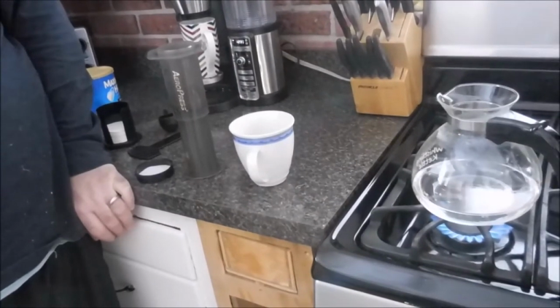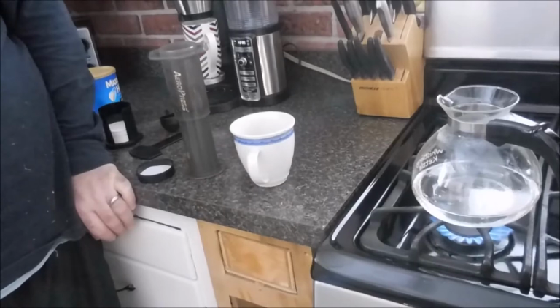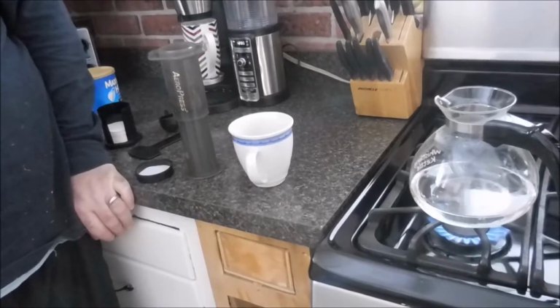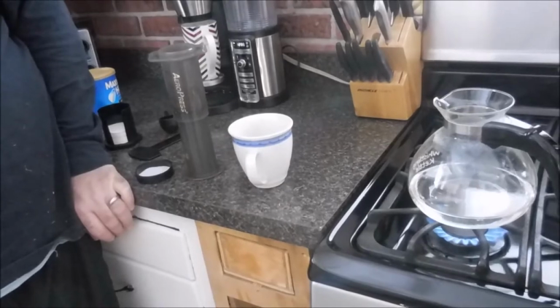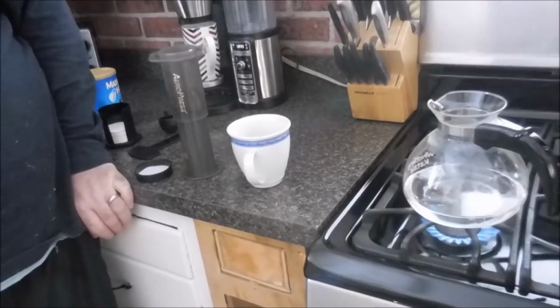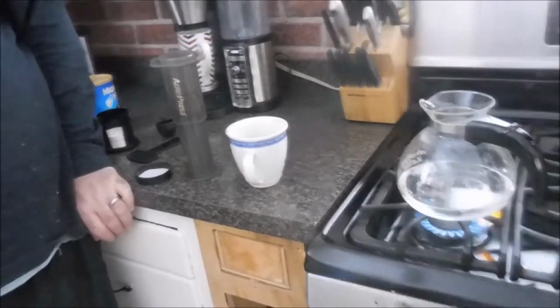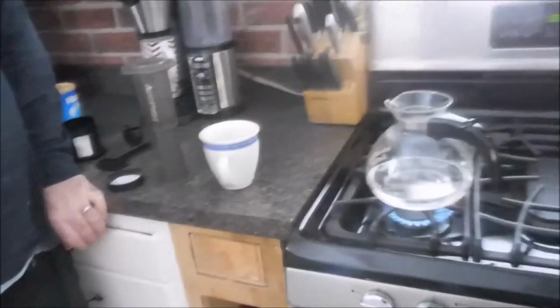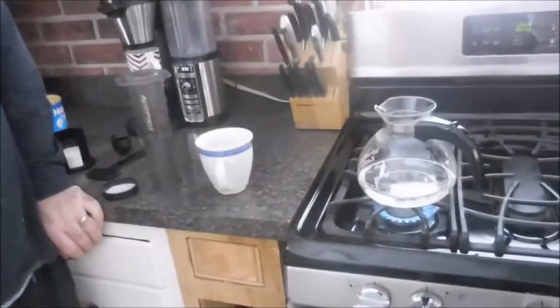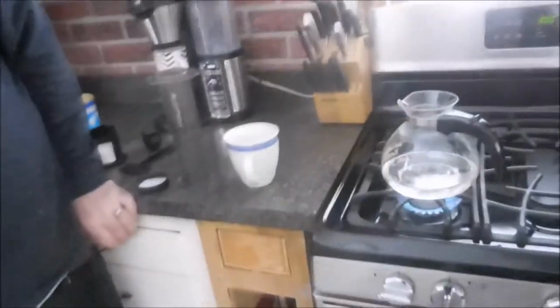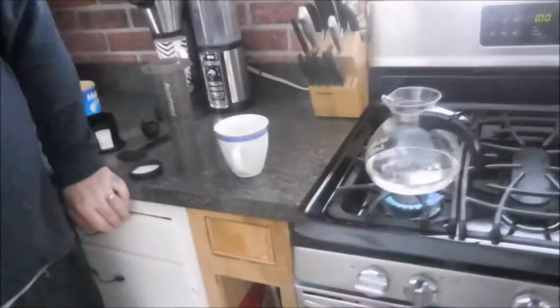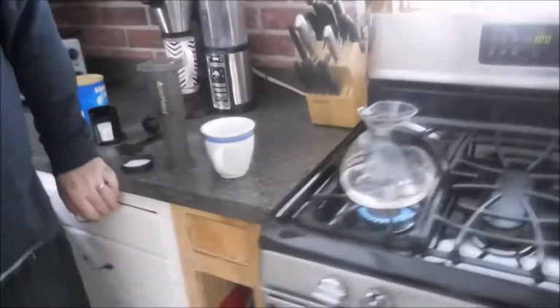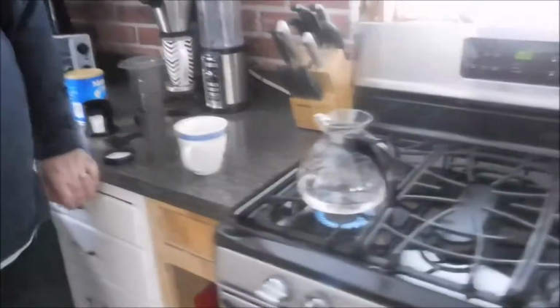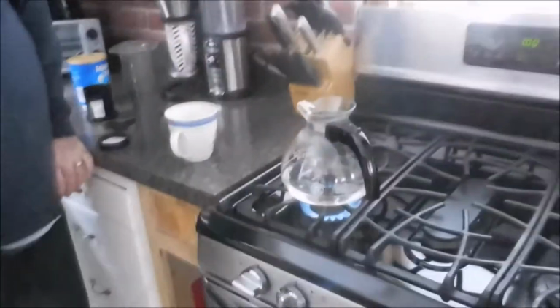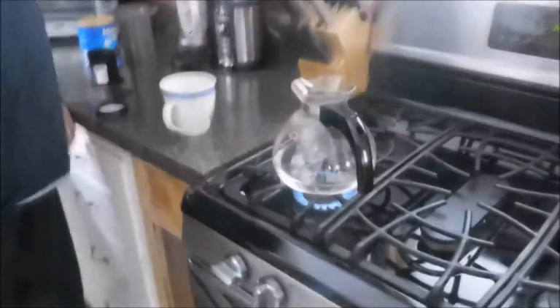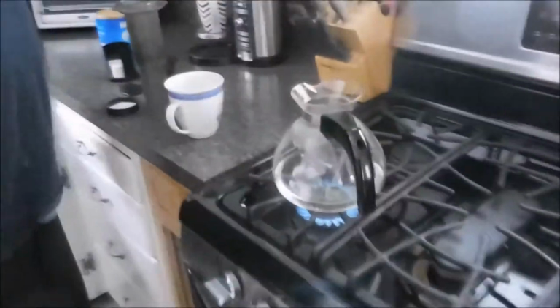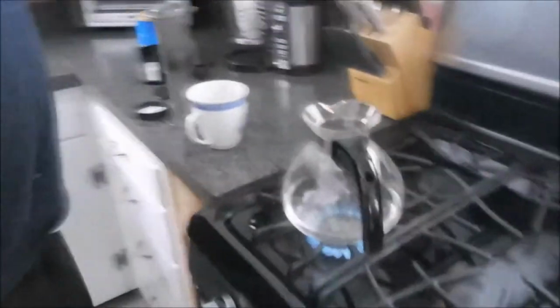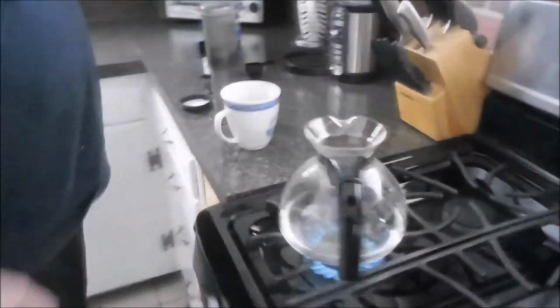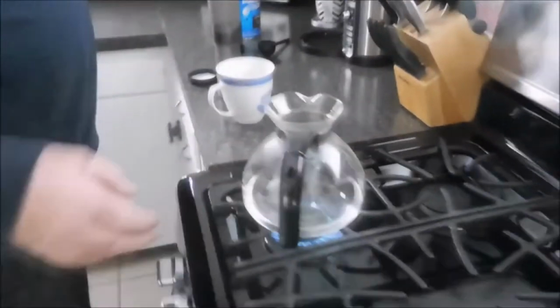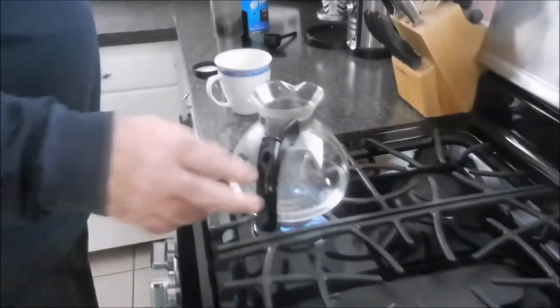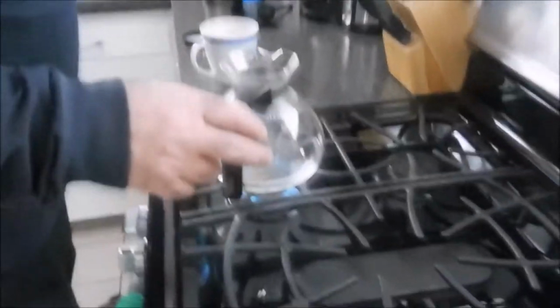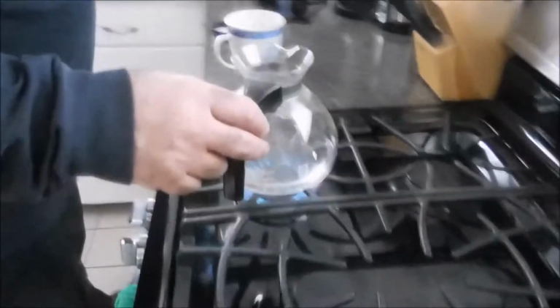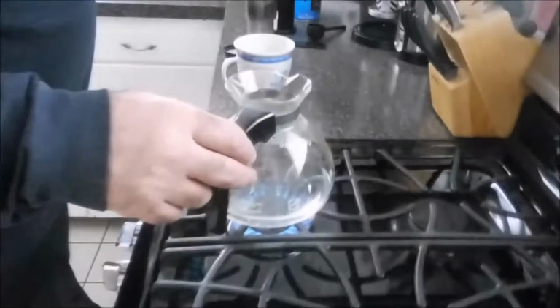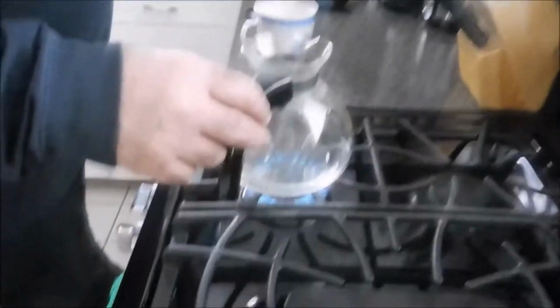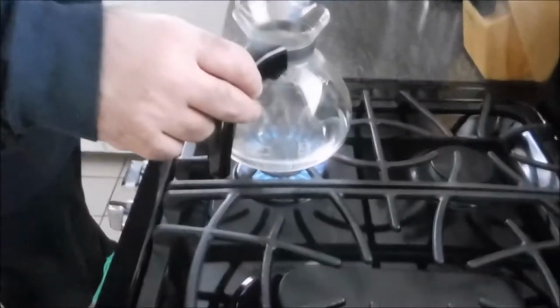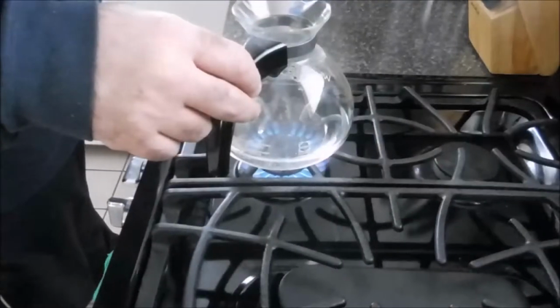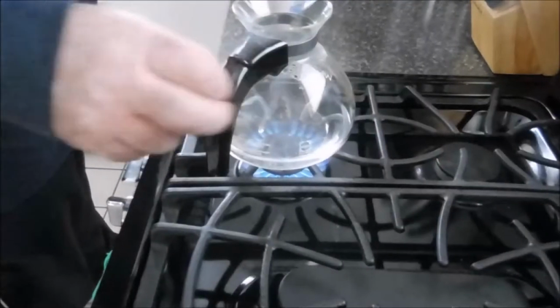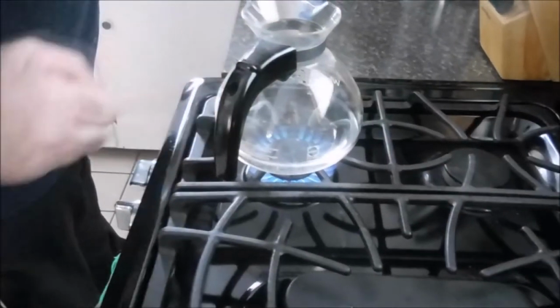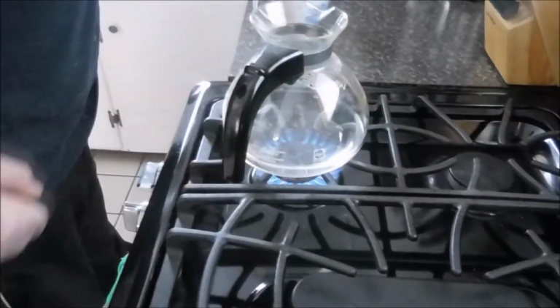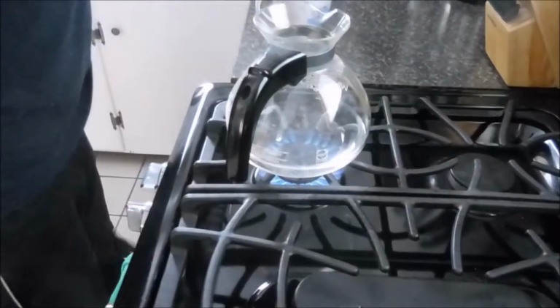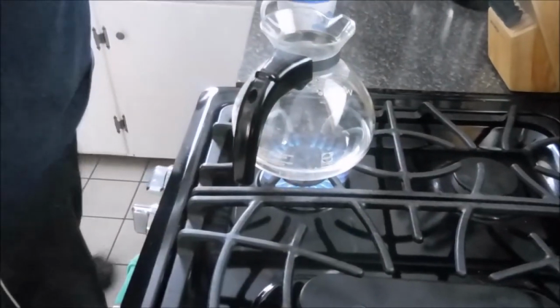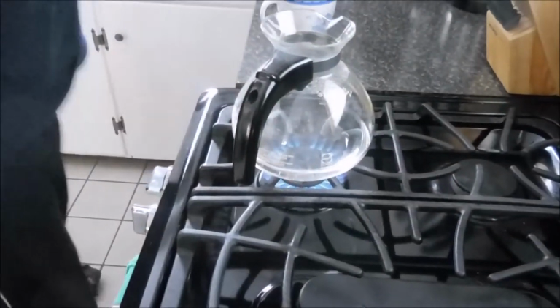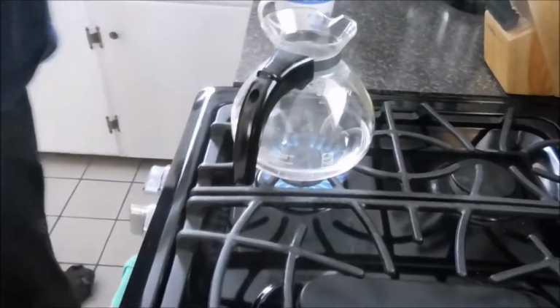It looks like it's almost coming to a boil — I can hear some activity in the pot. I usually wait until I see a couple small air bubbles, and that should be any second now.